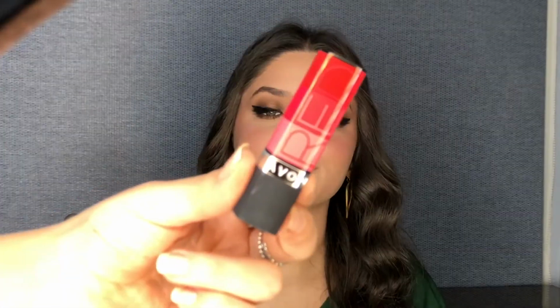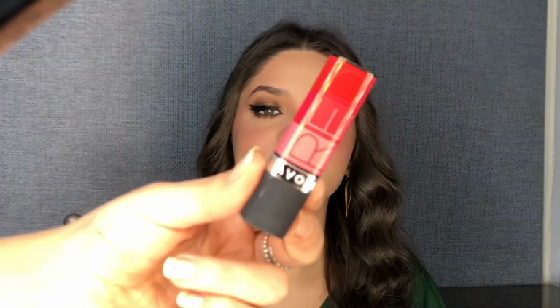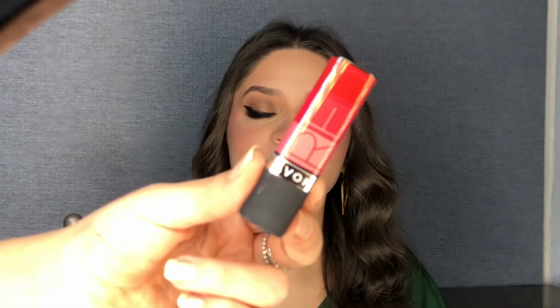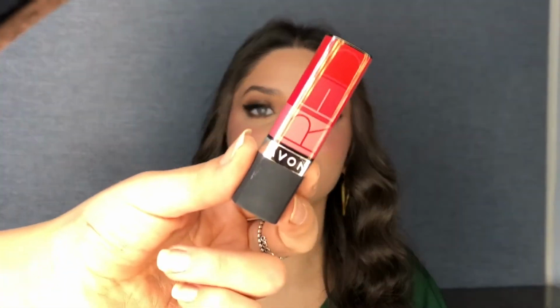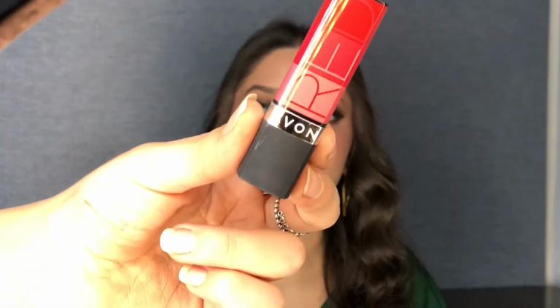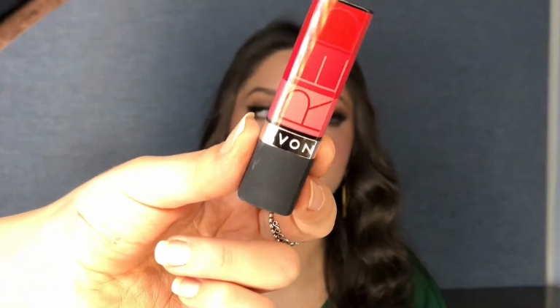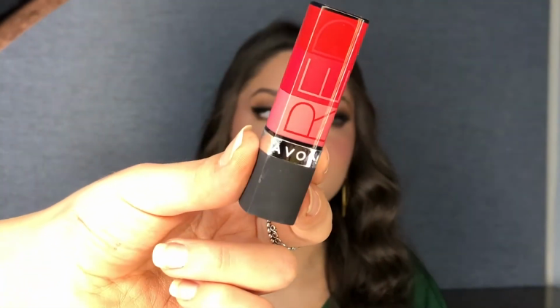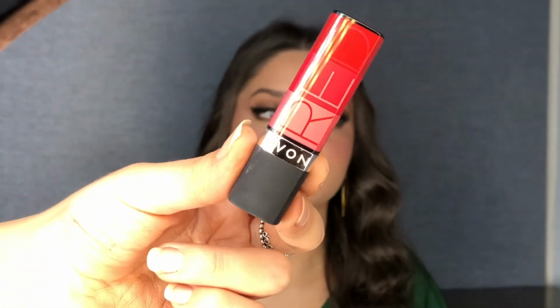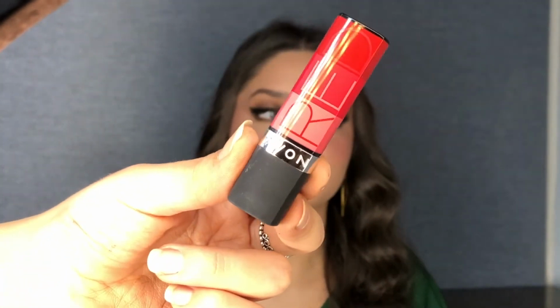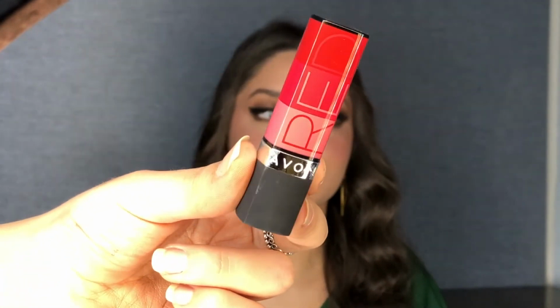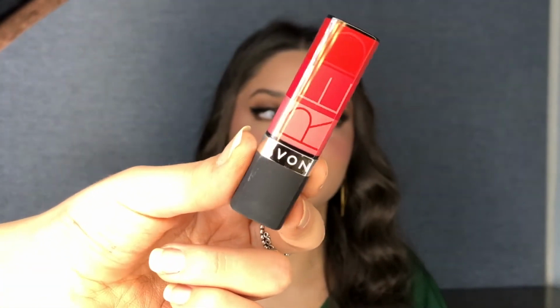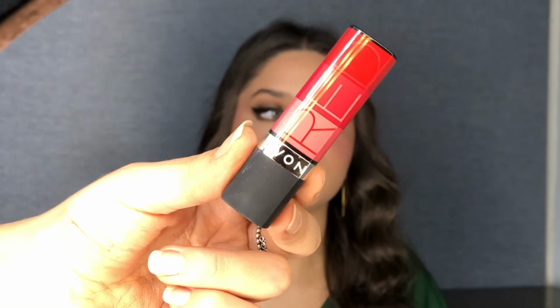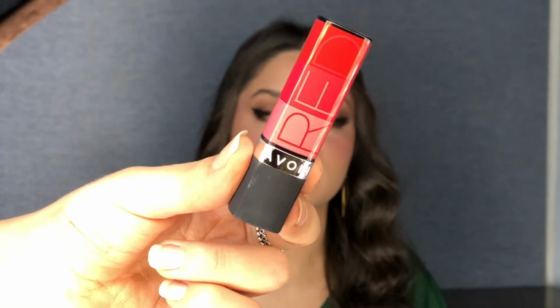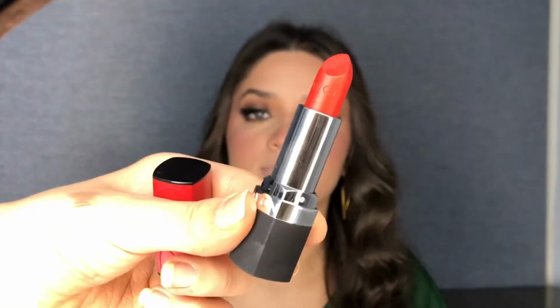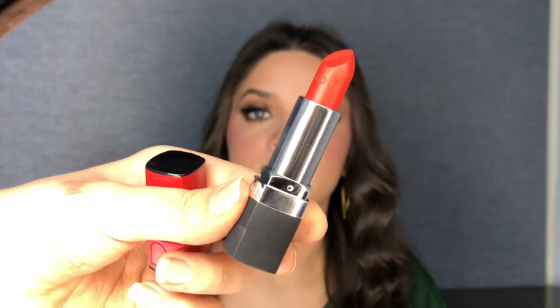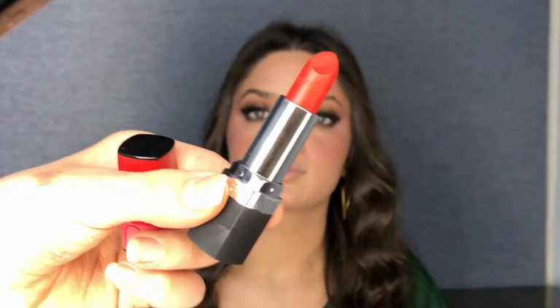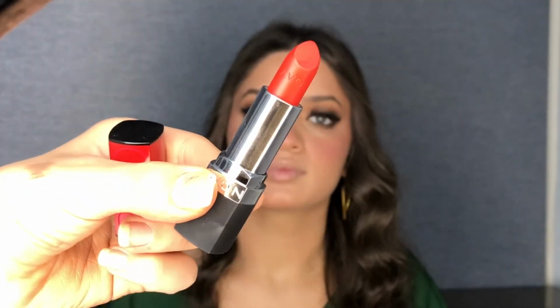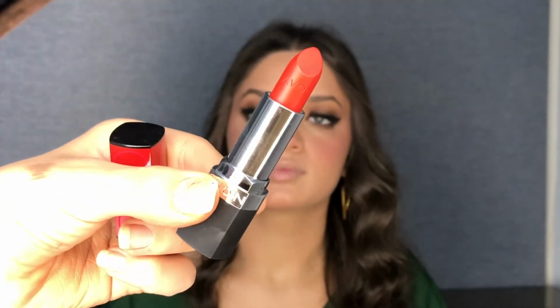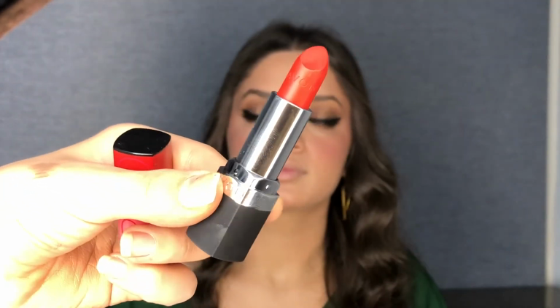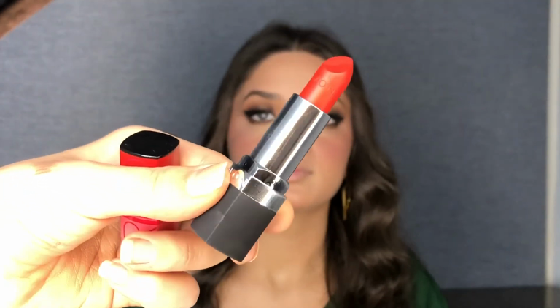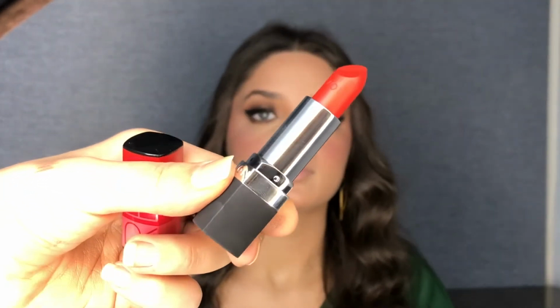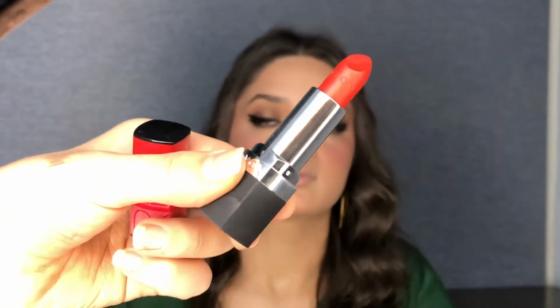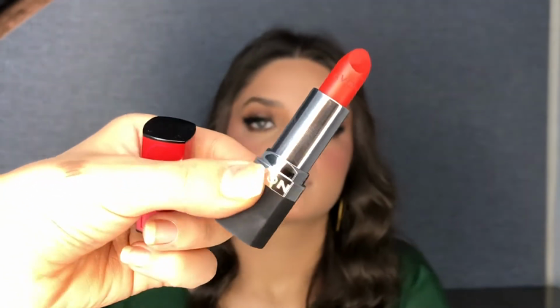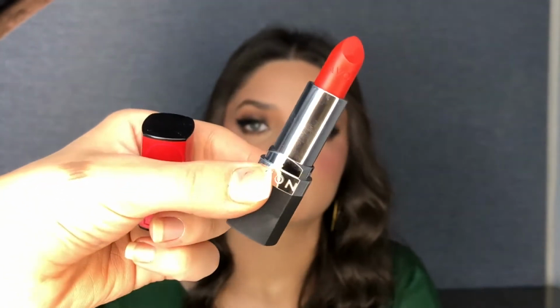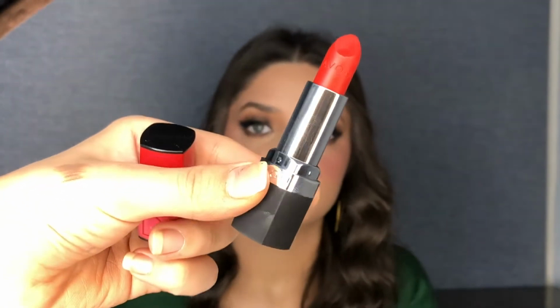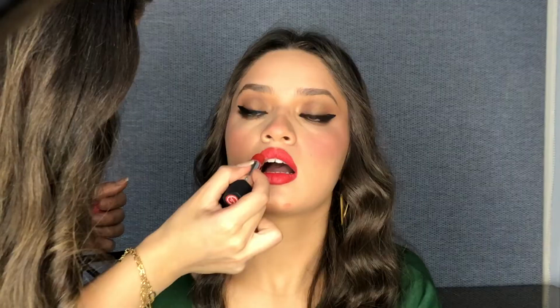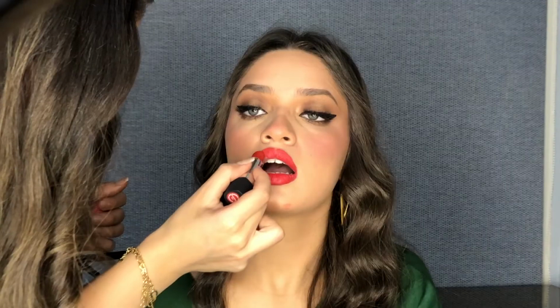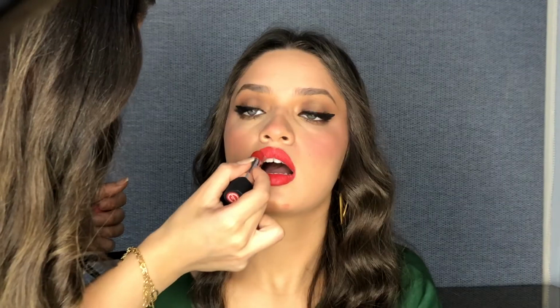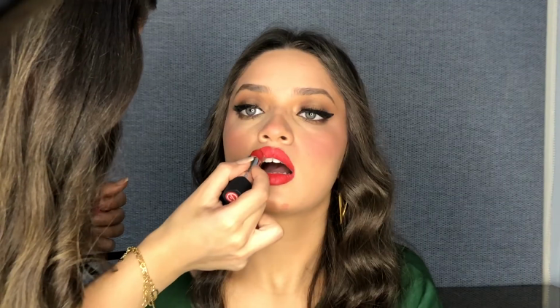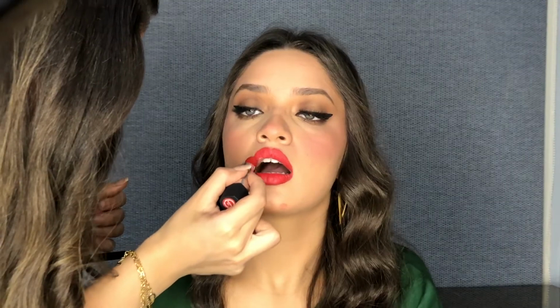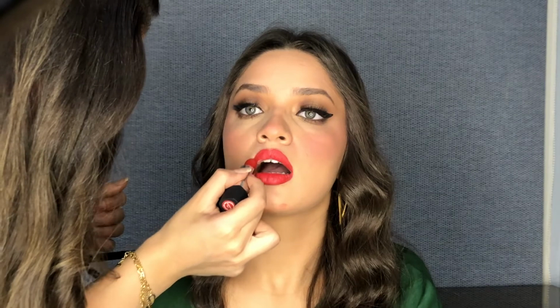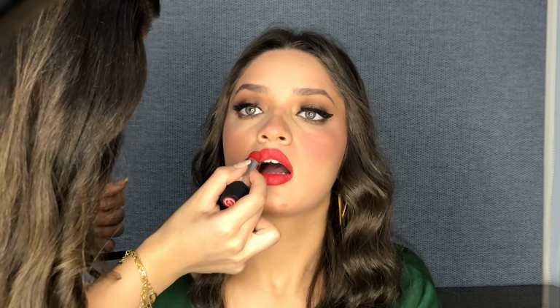Of course, there's no Christmas or New Year's Eve without lipstick. So I put lipstick on — this is the last step of the look.